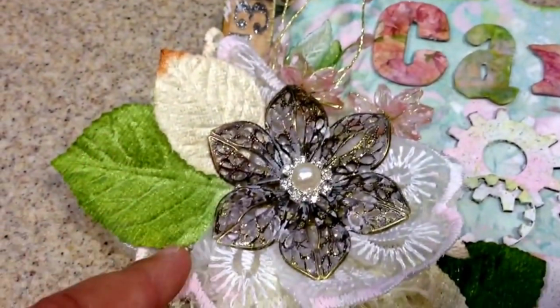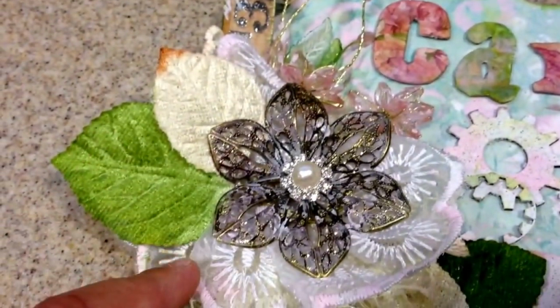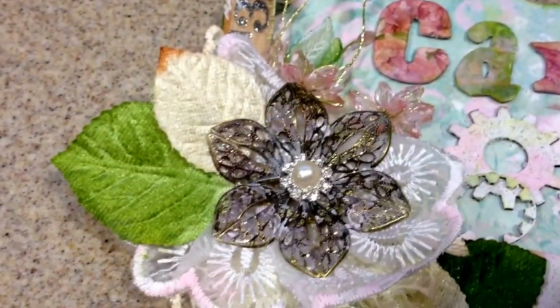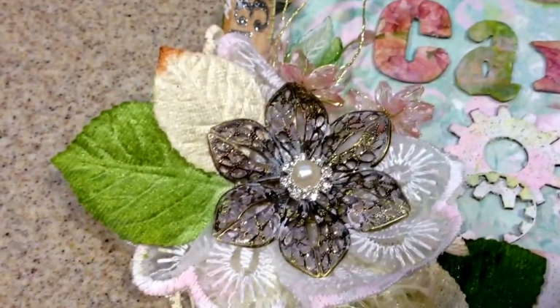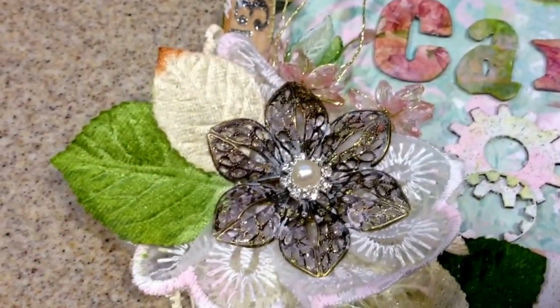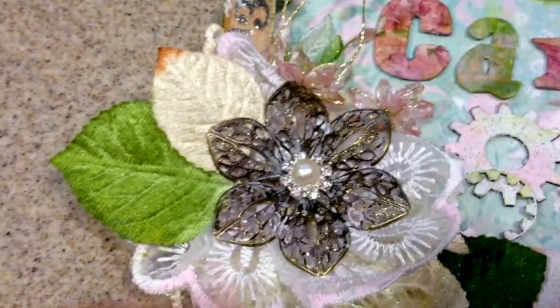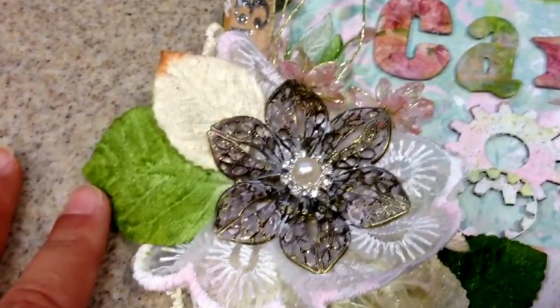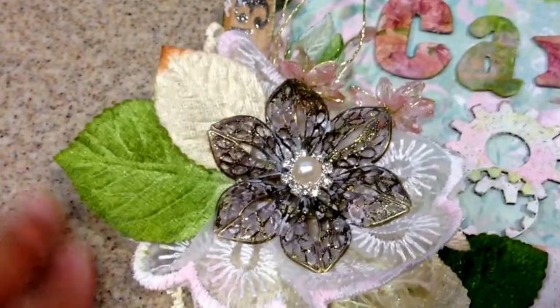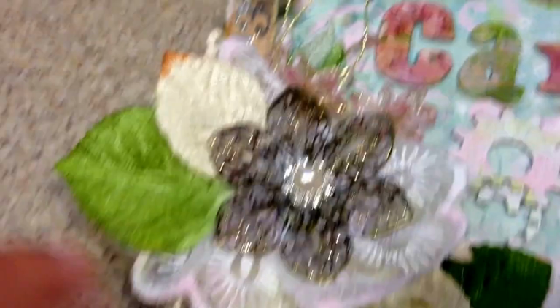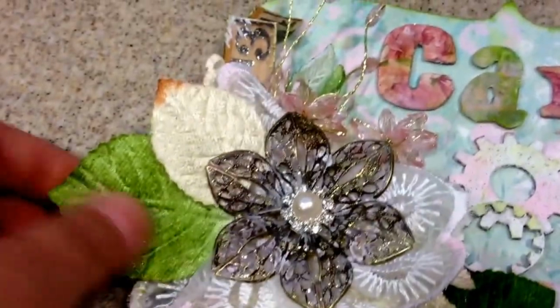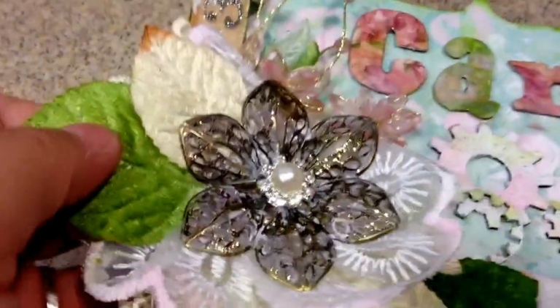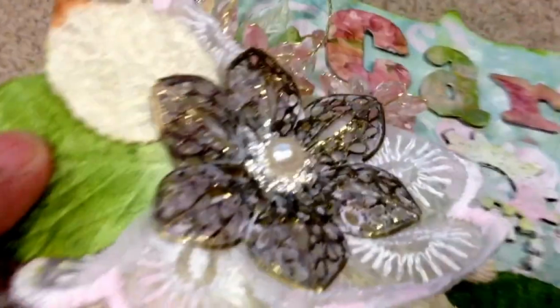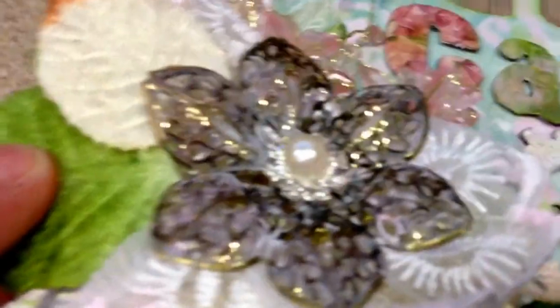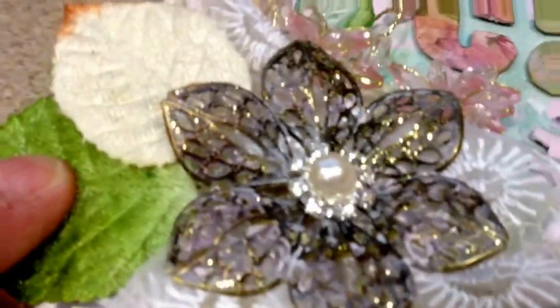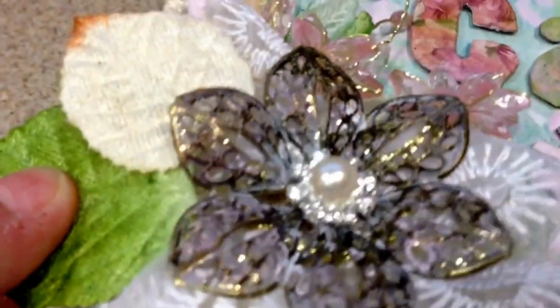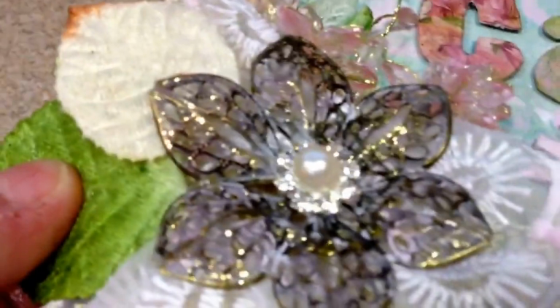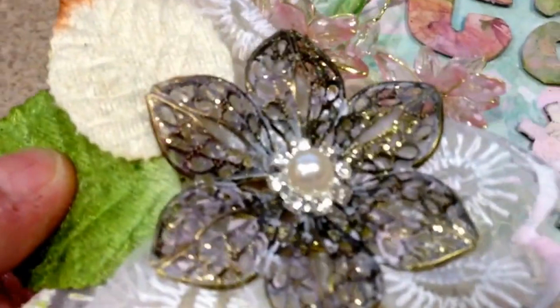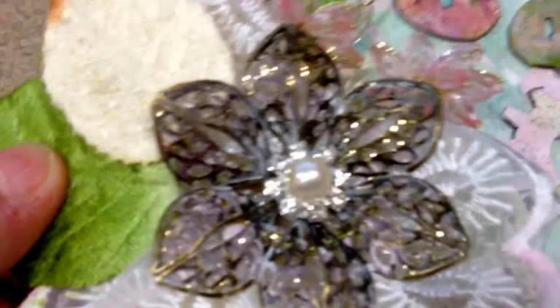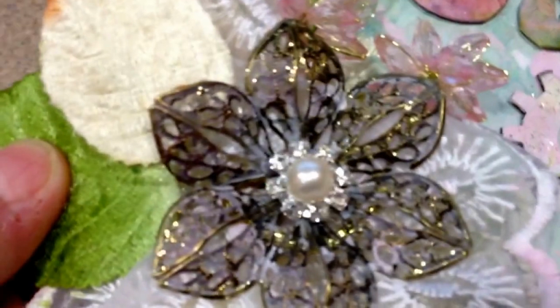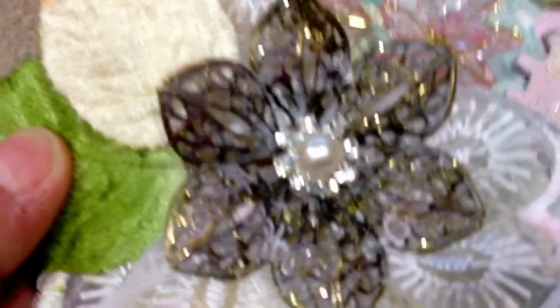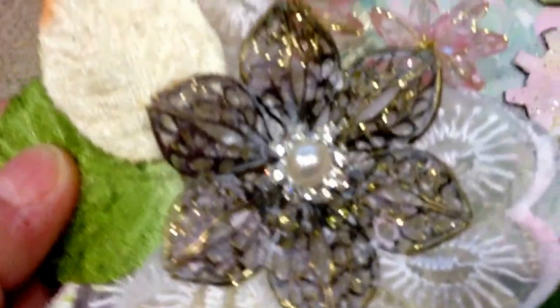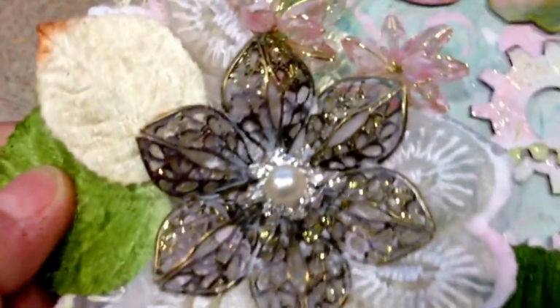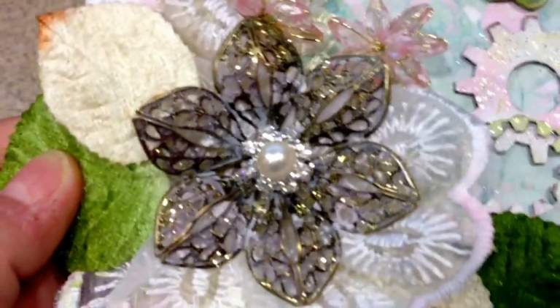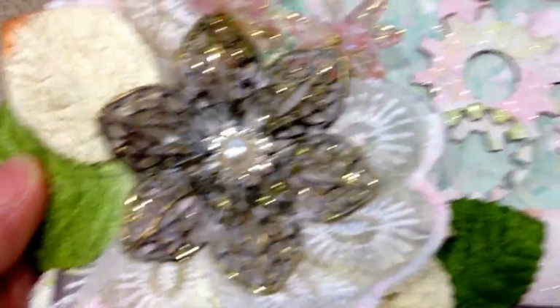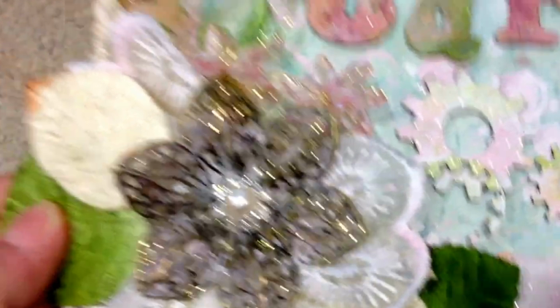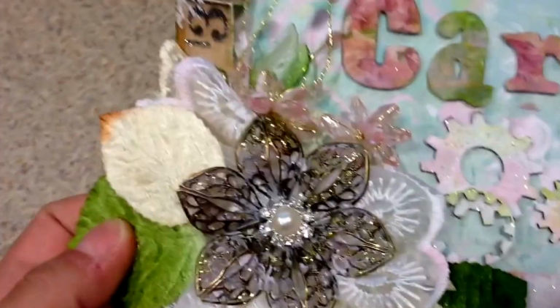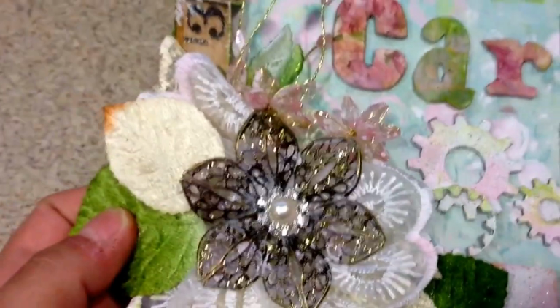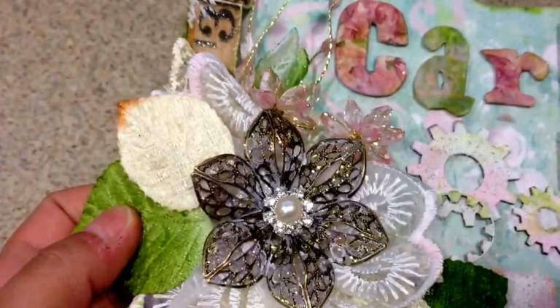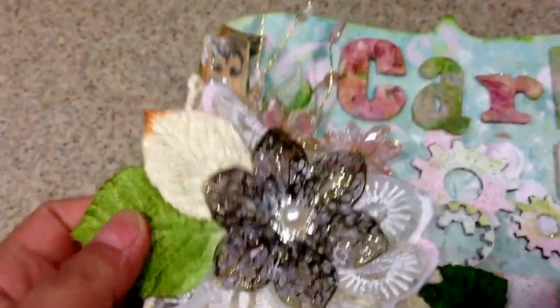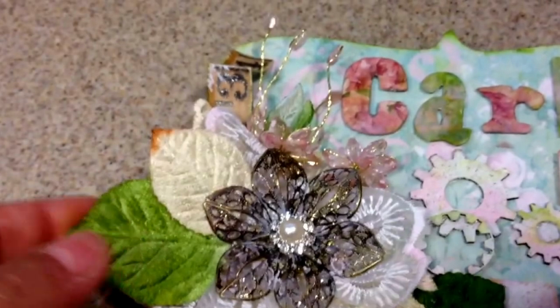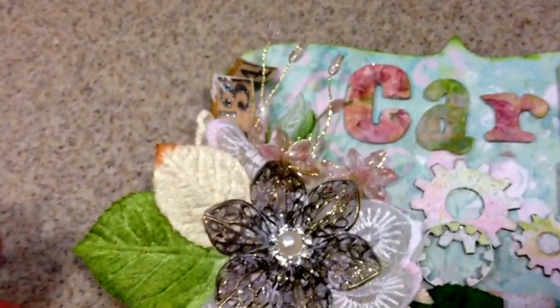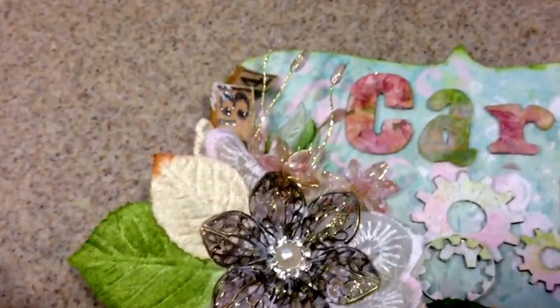These are Petaloo leaves, I believe, and I distressed the edges also. This is a metal flower that I got from Dee's shop, Elegant Embellishments. I put paint on it and stickles, and the center is a pearl rhinestone that I got from One Little Dreamer's shop — it's part of one of her trims.